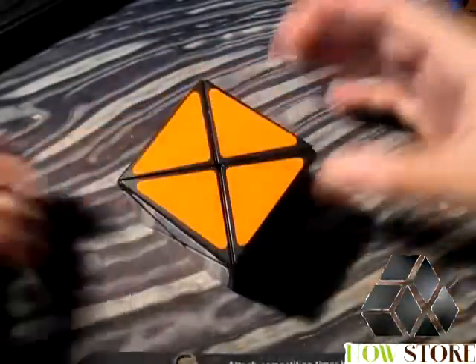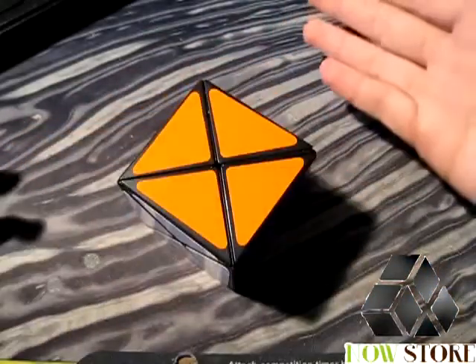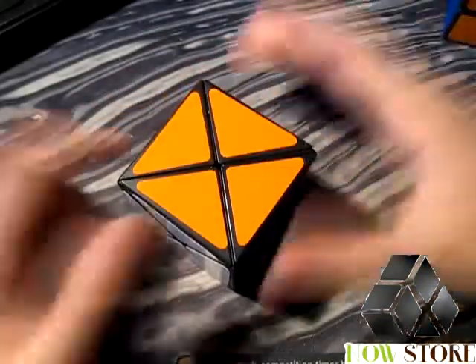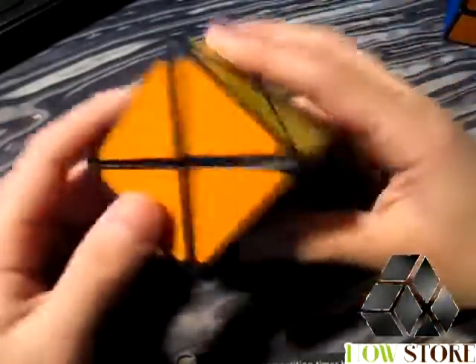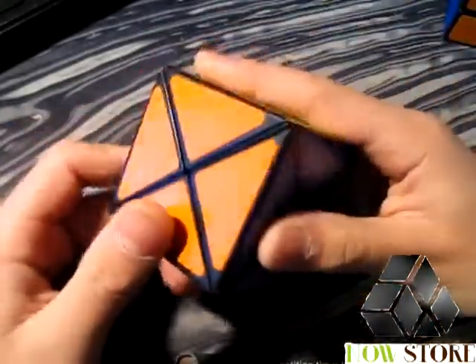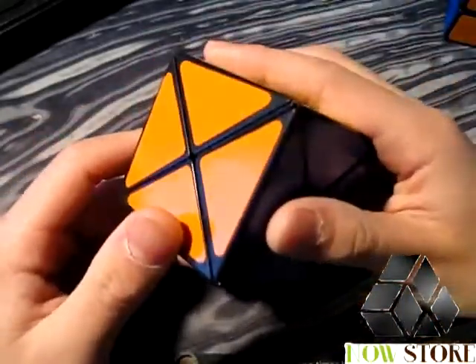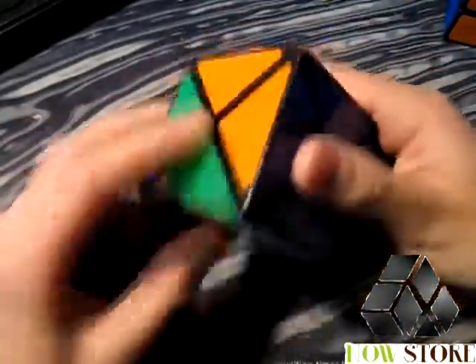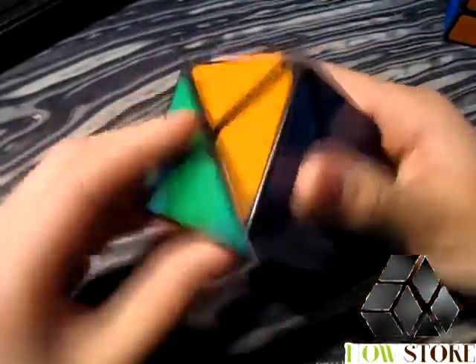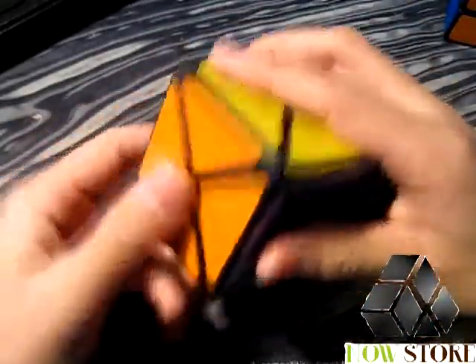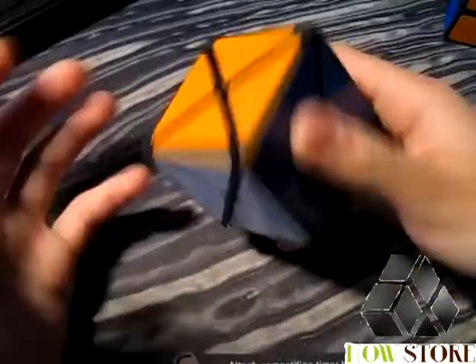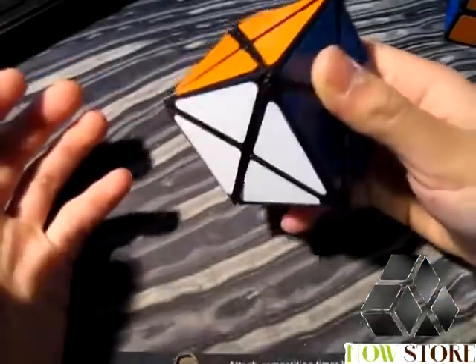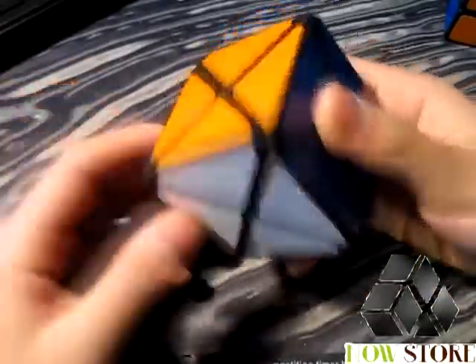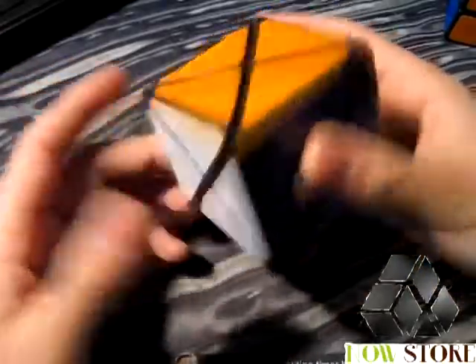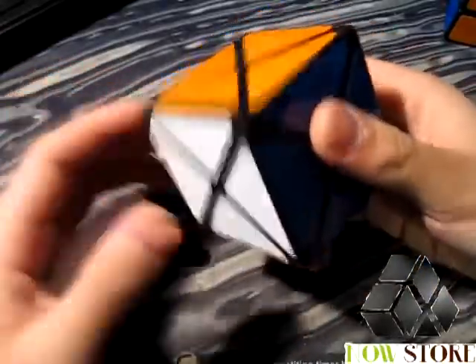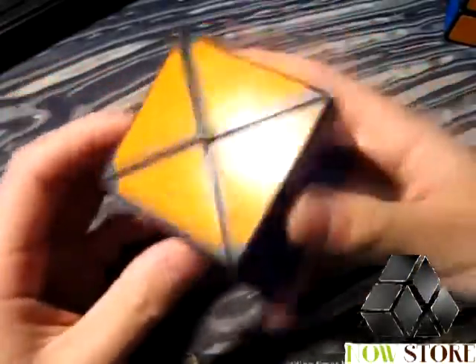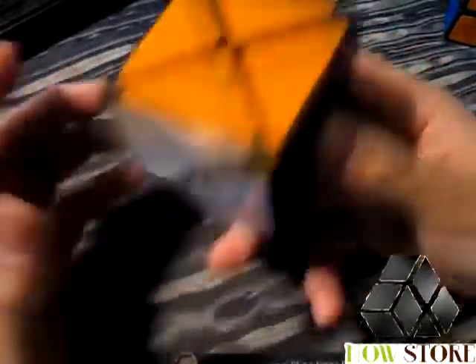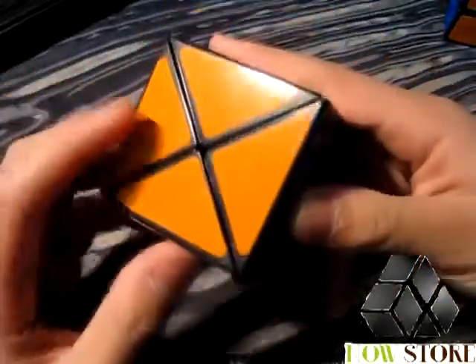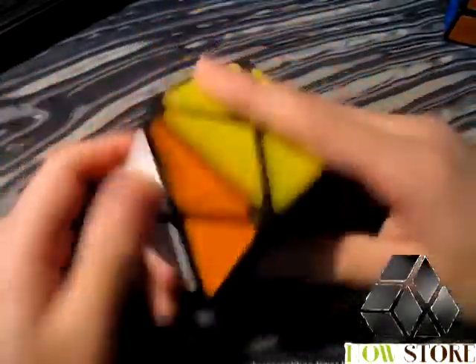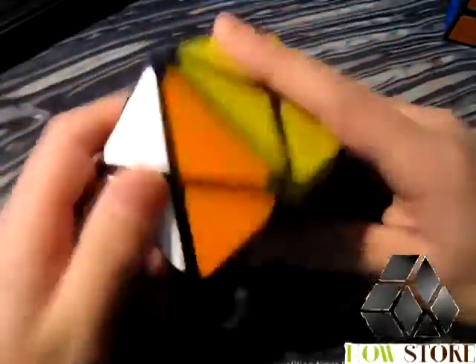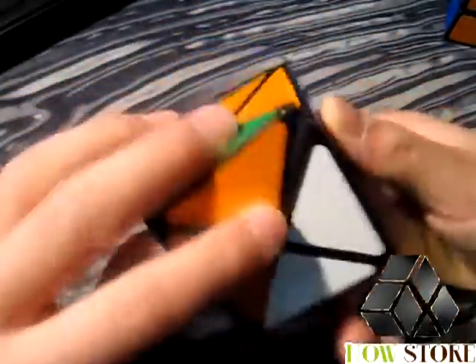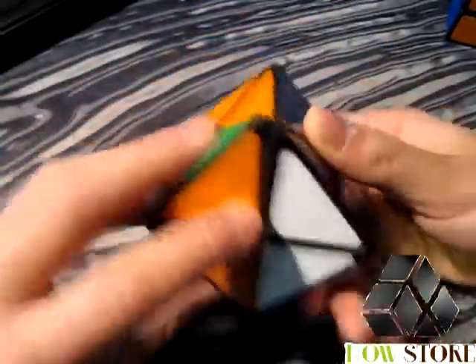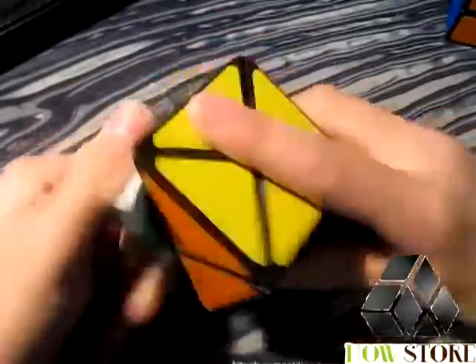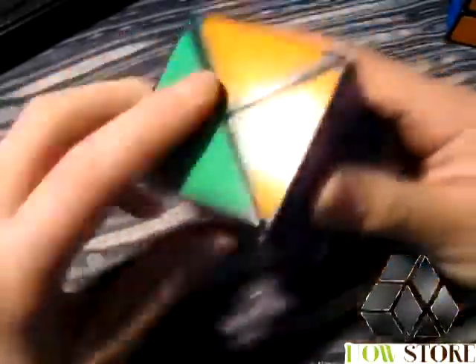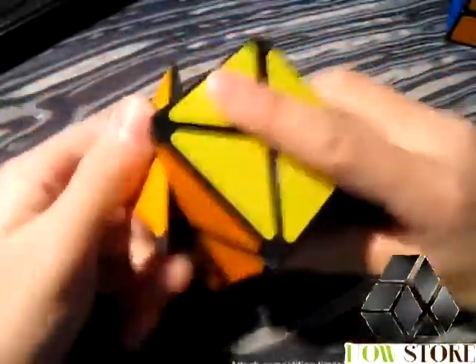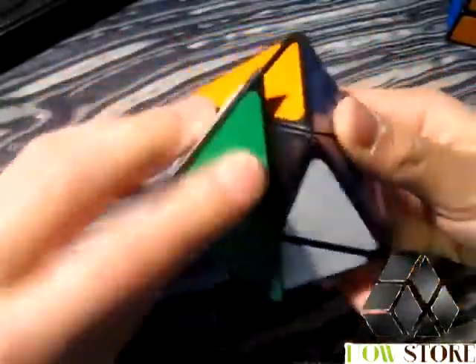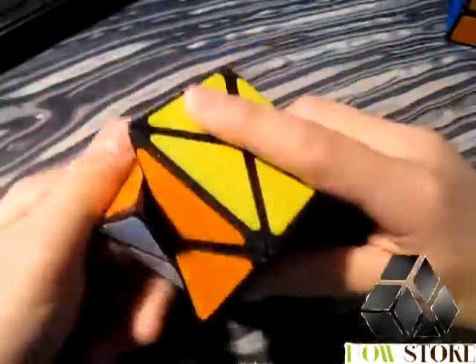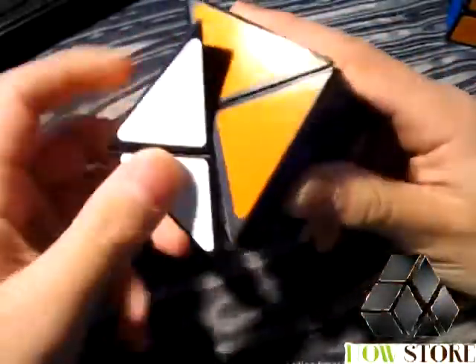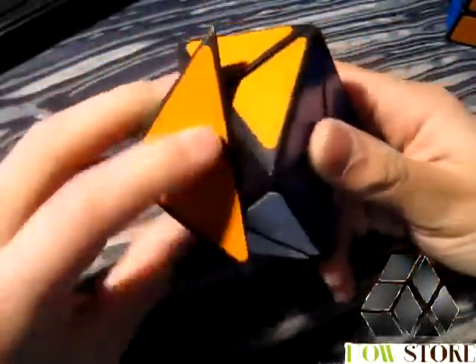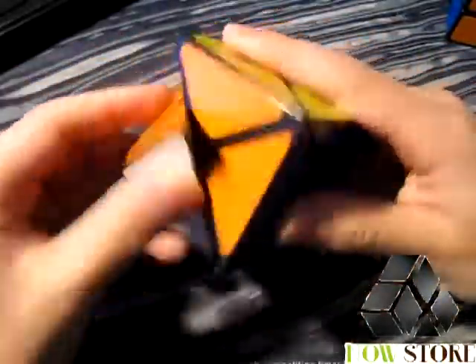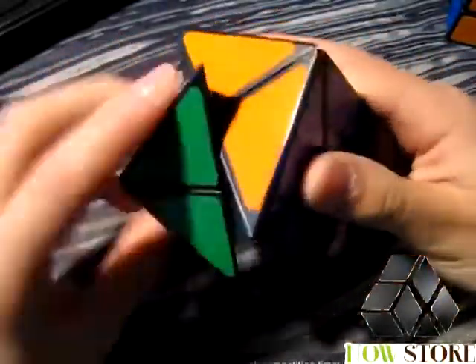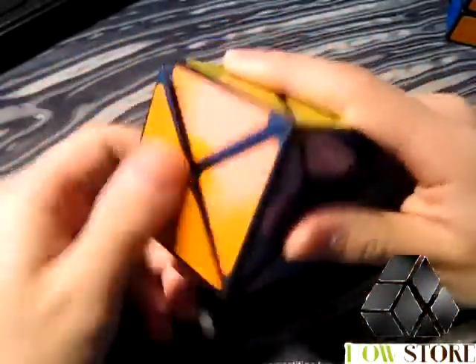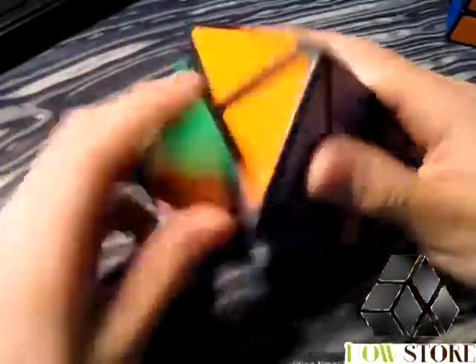Now let's get into the turning. Out of the box it's a little bit stiff, but you just need to lubricate it. After lubricating, it is extremely smooth, though it is still a little bit stiff.